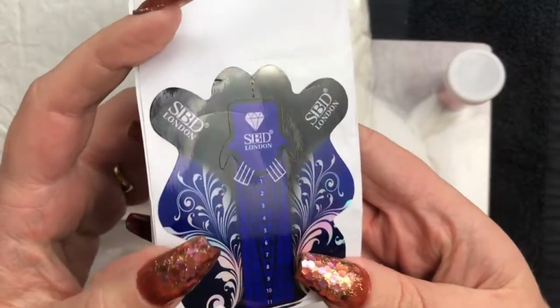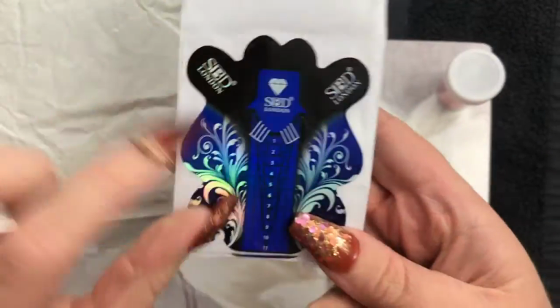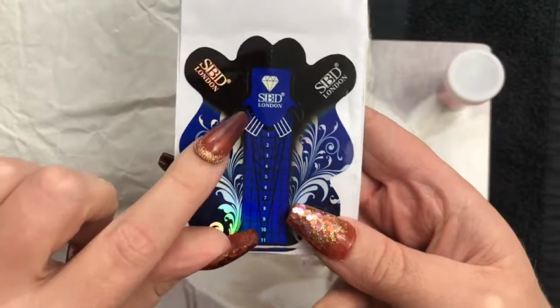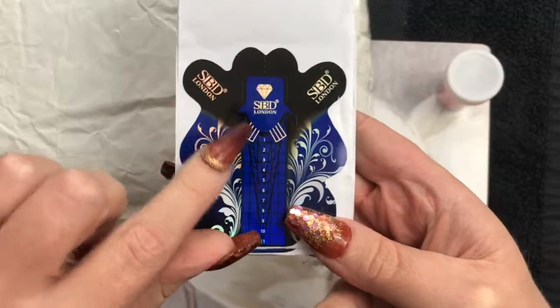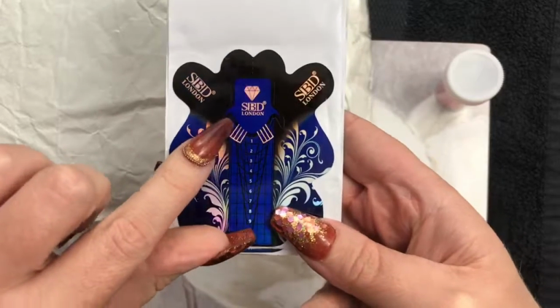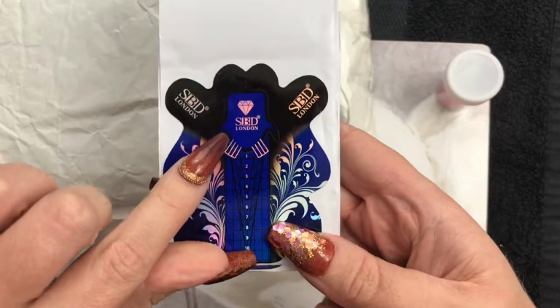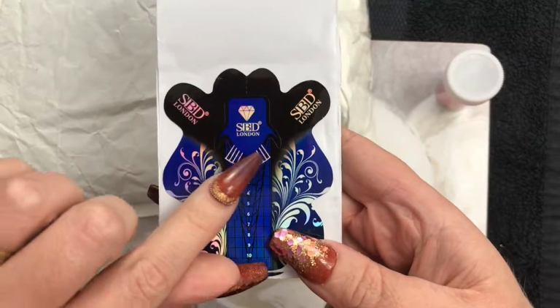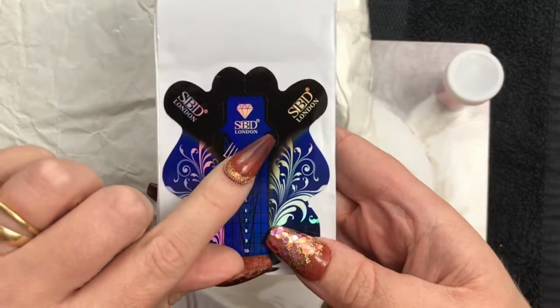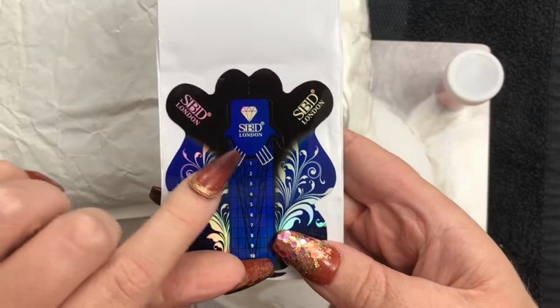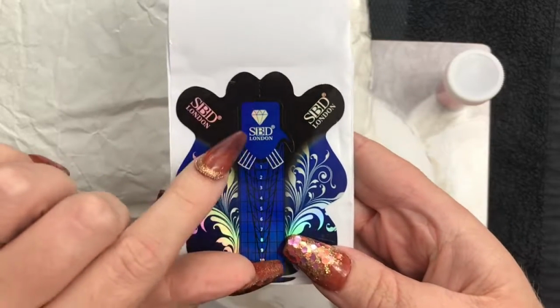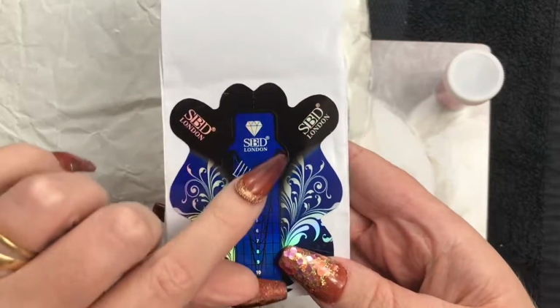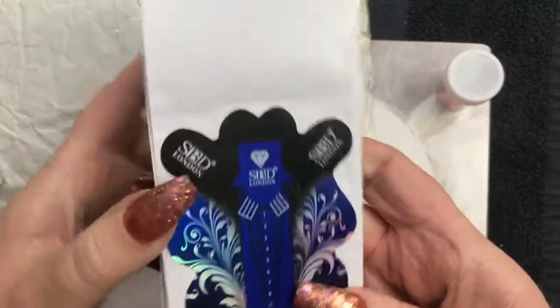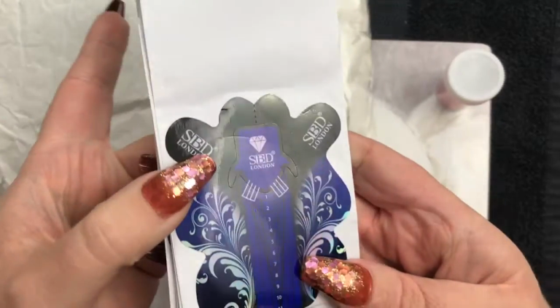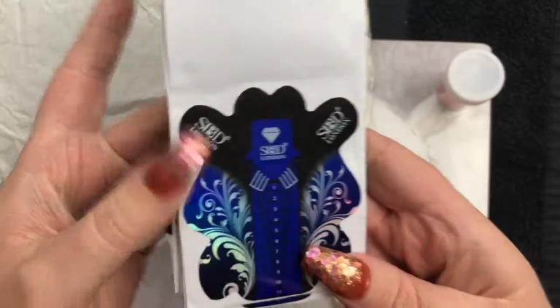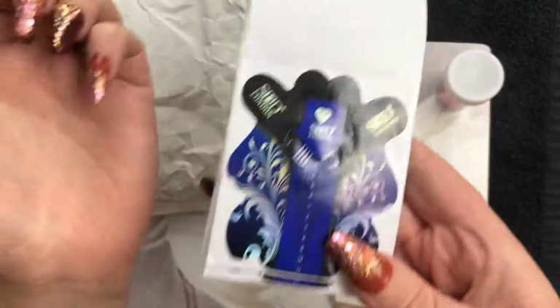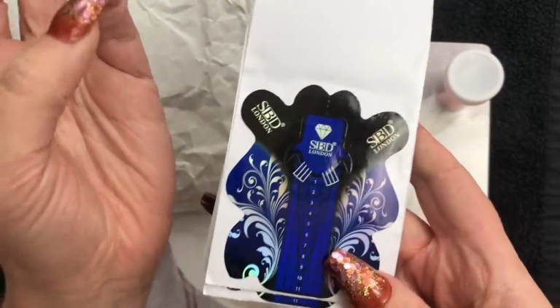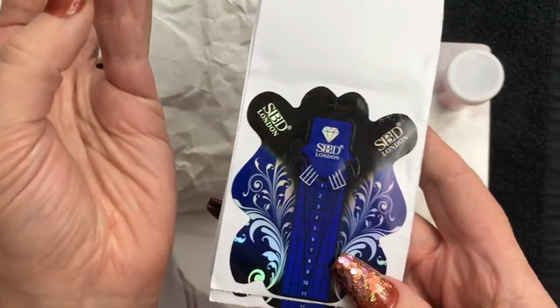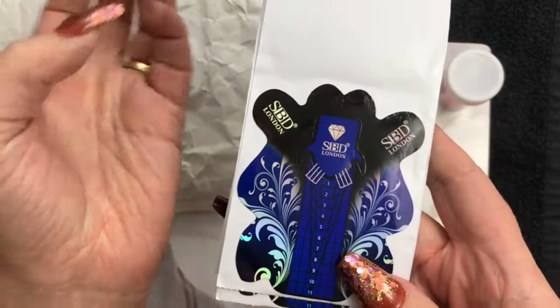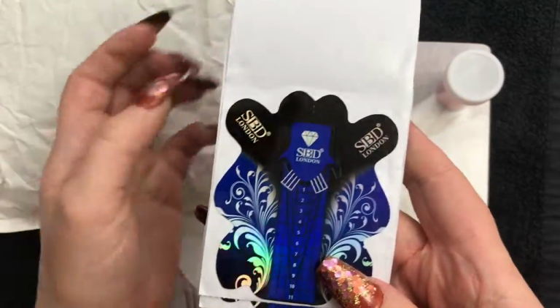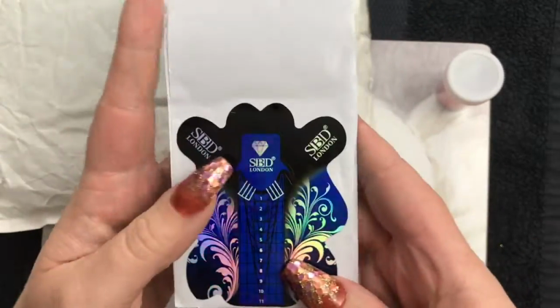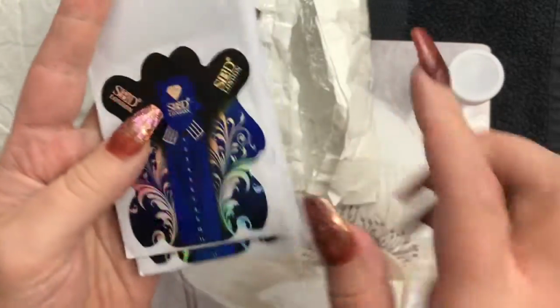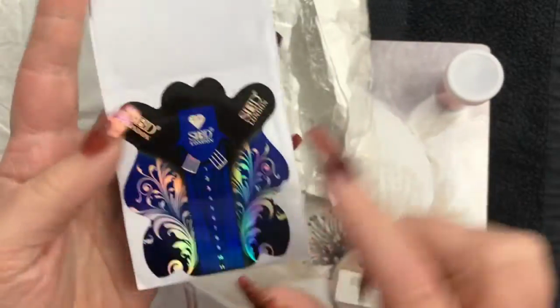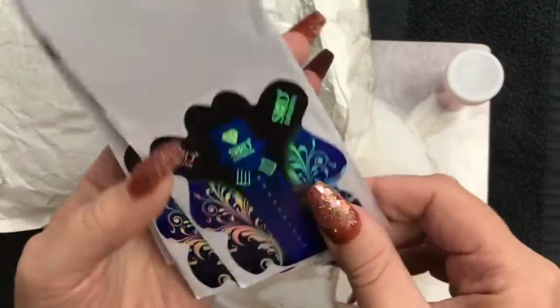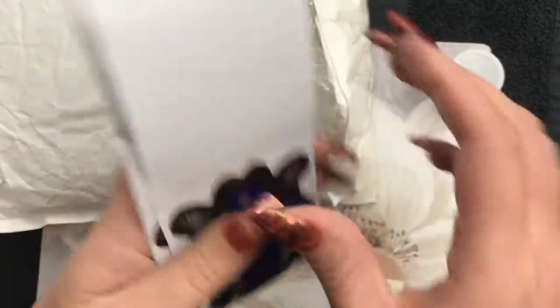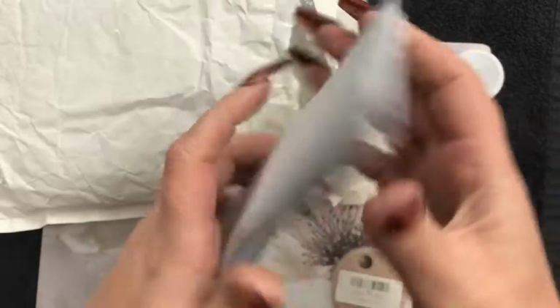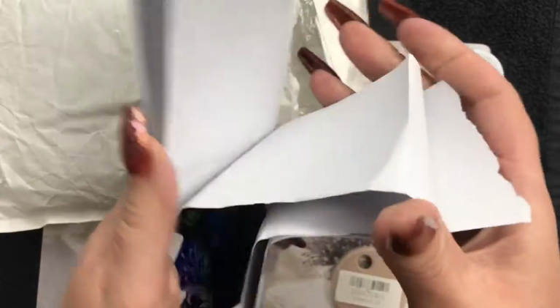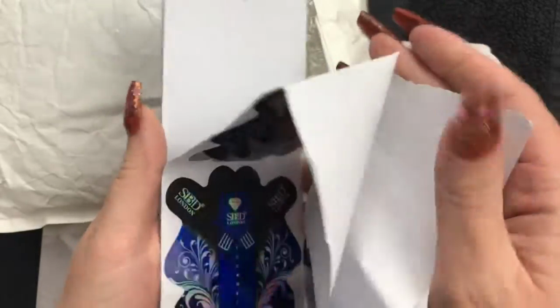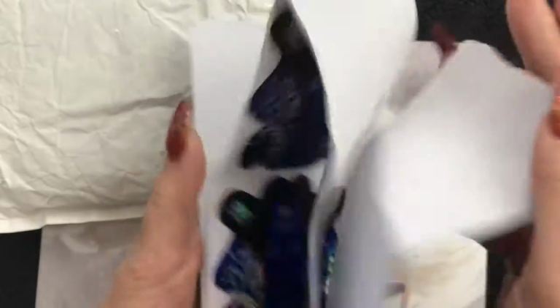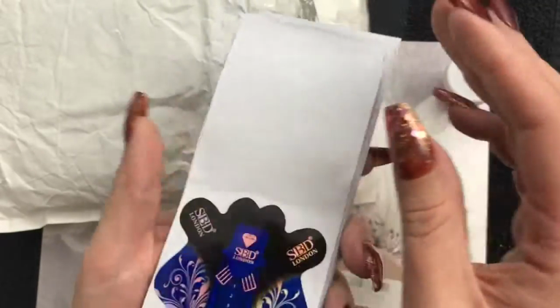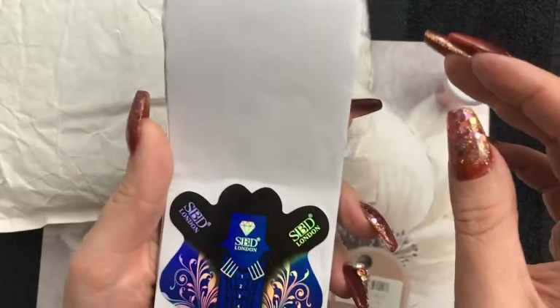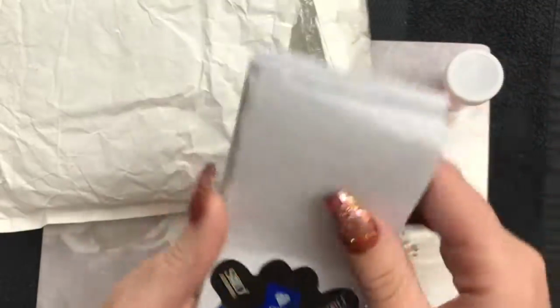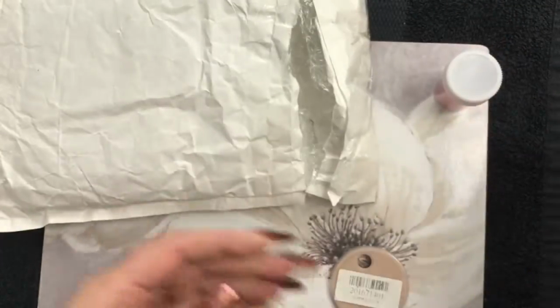I wanted to try some different forms and she had quite a lot of different ones, so she was going to send them over to me. I like these kinds because you see how they've got that big cut out there, which for people like me where I've got odd shaped fingers - those work really nicely. They look really nice.